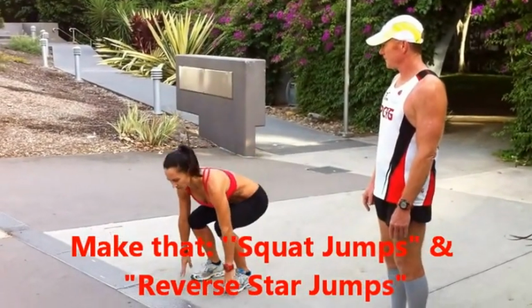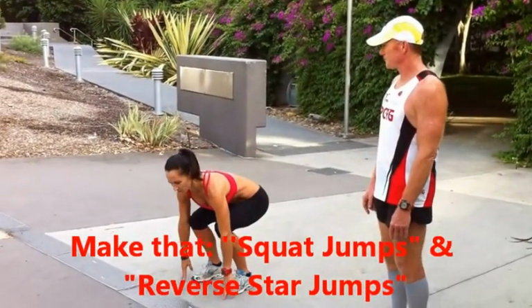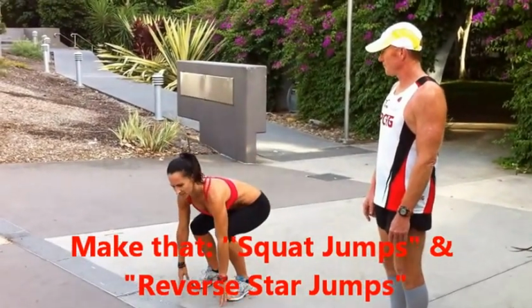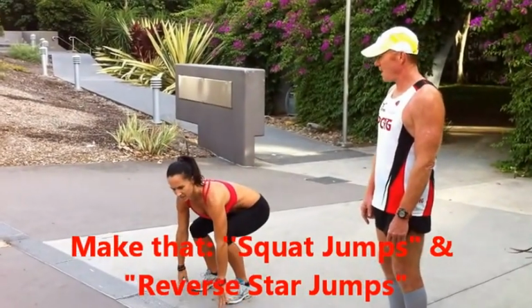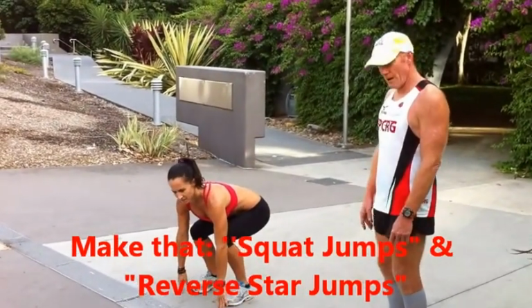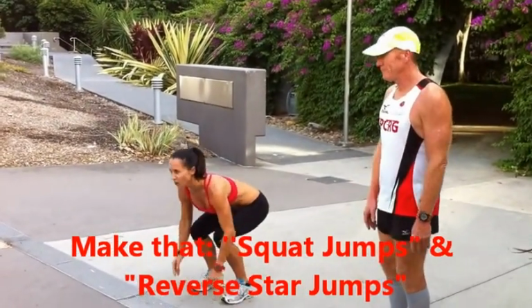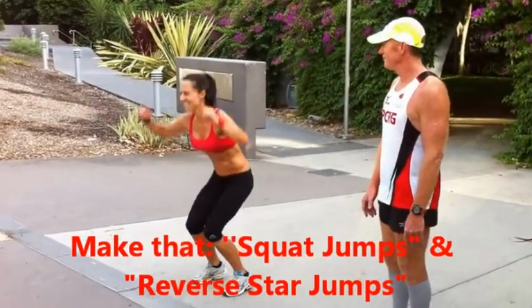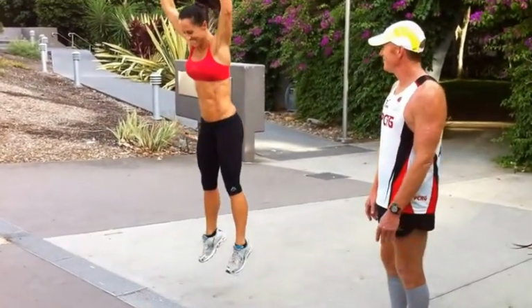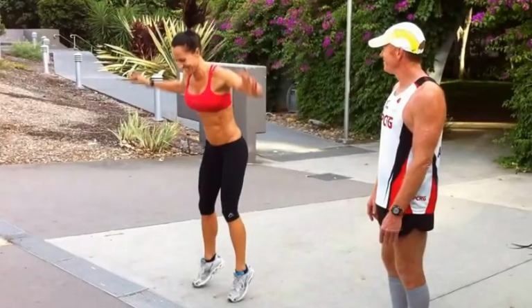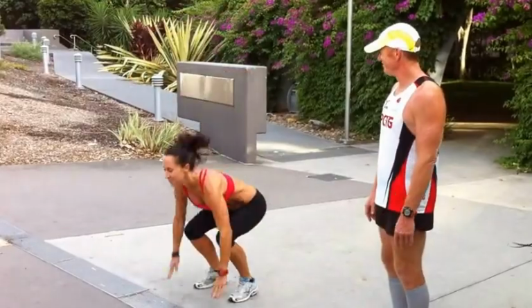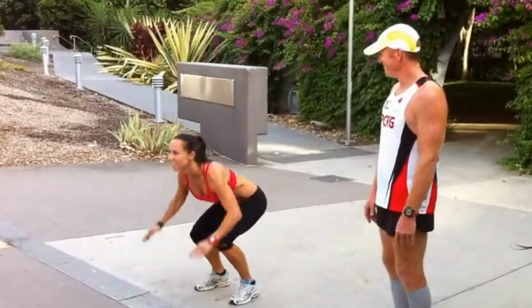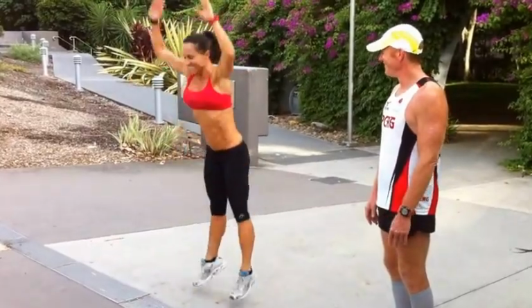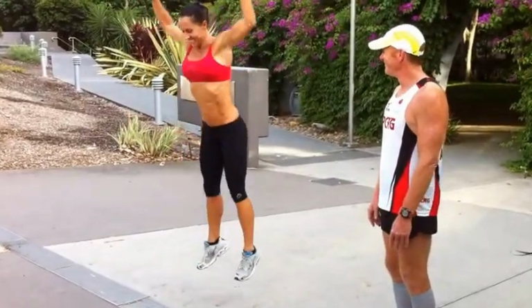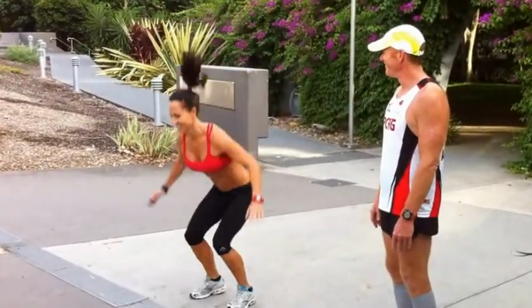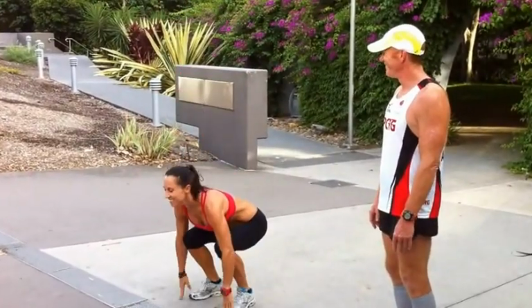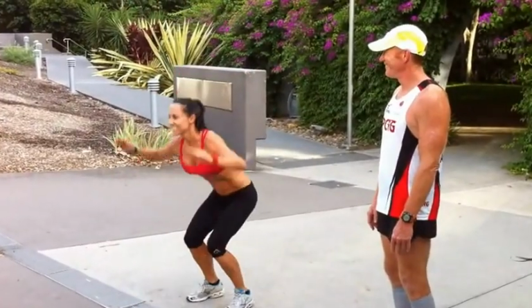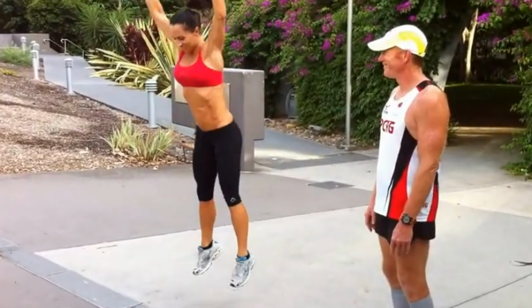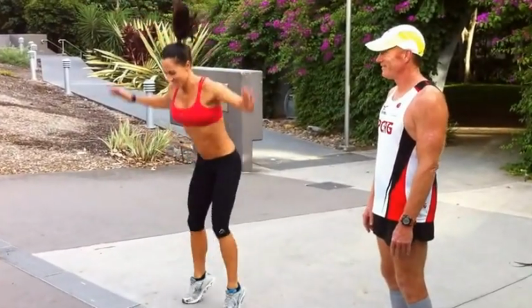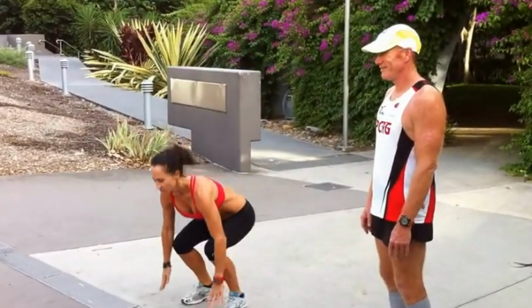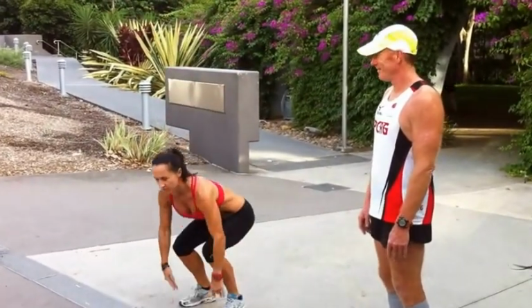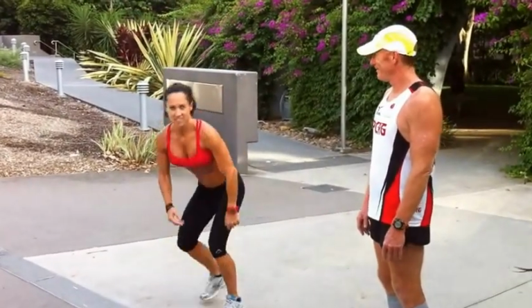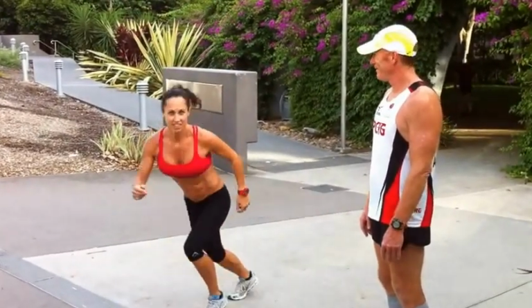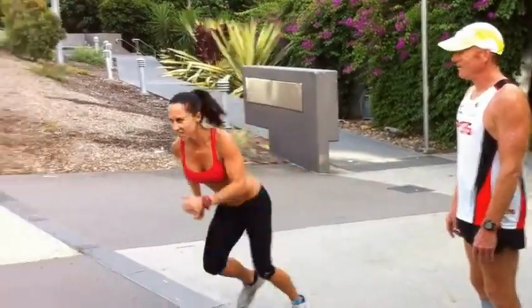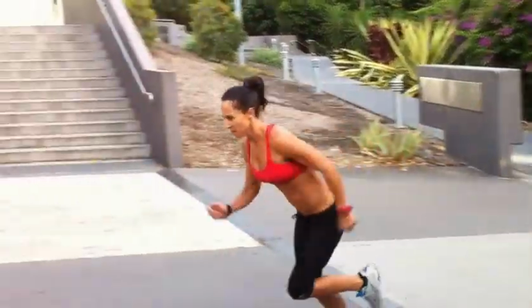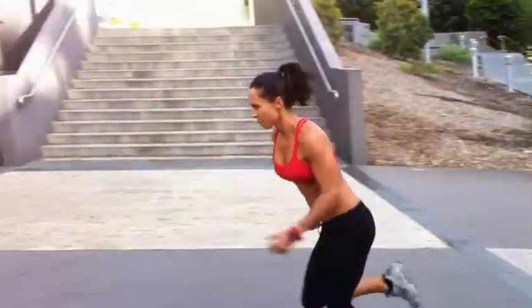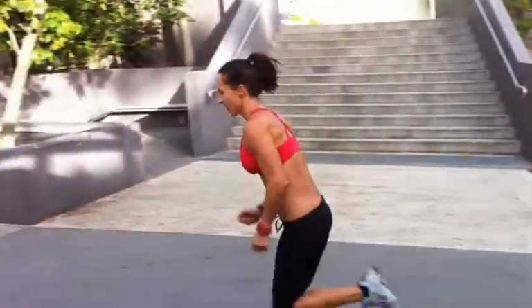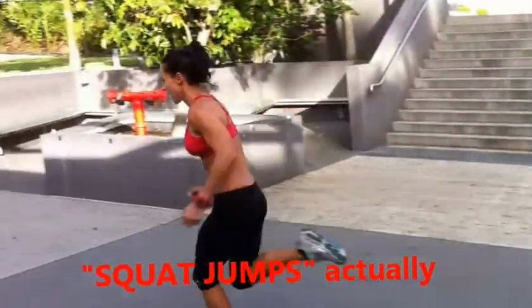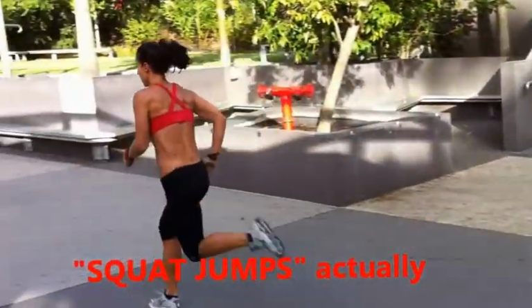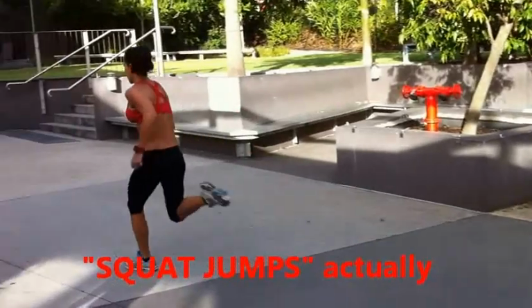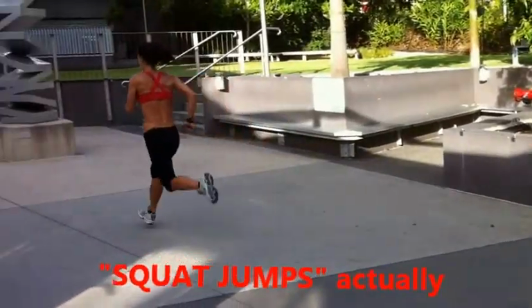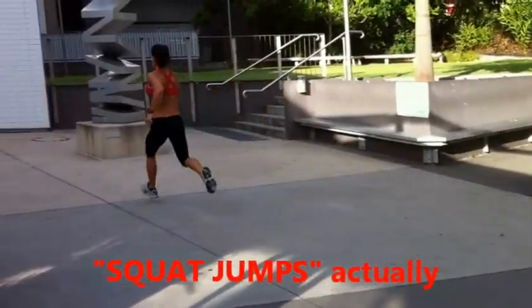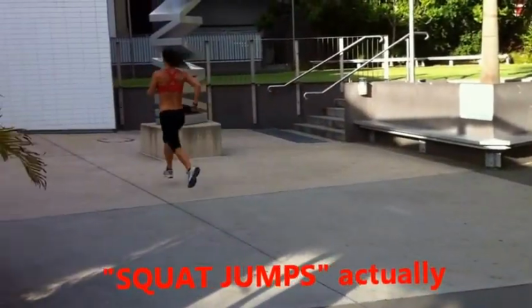You doing it with me? You are. Two, three, four, five, six, seven, eight, nine, ten. That's ten star jumps. And a bit of a sprint.